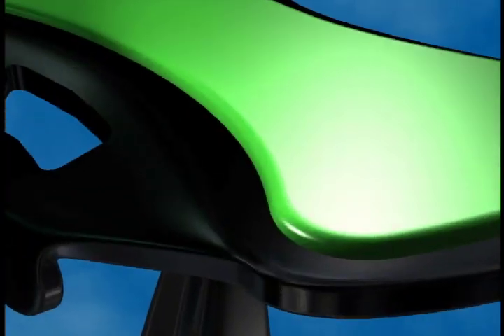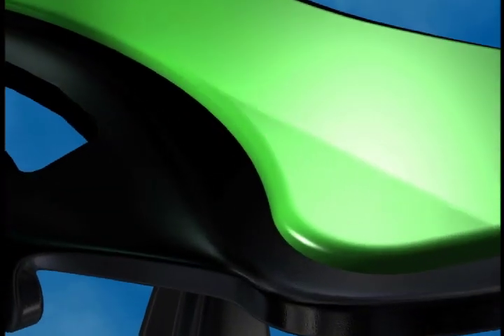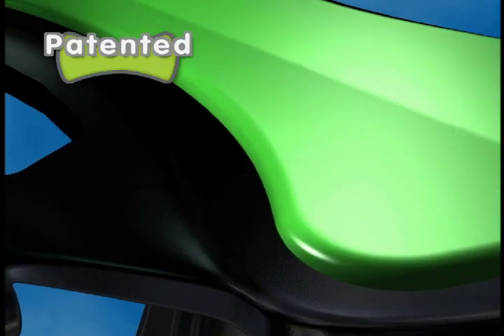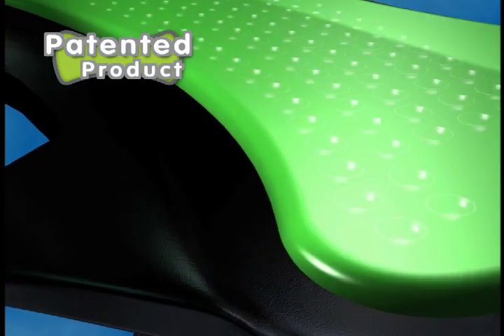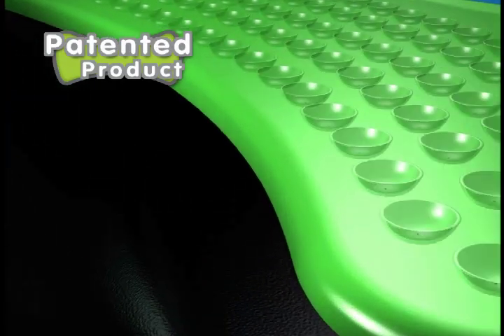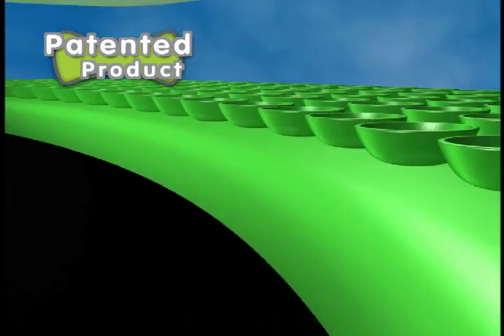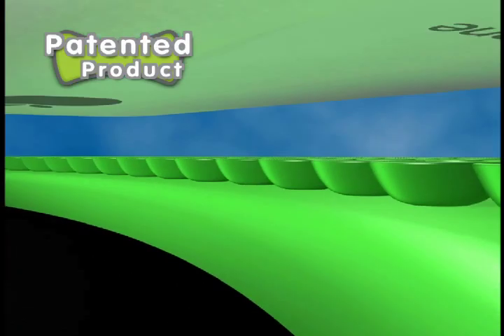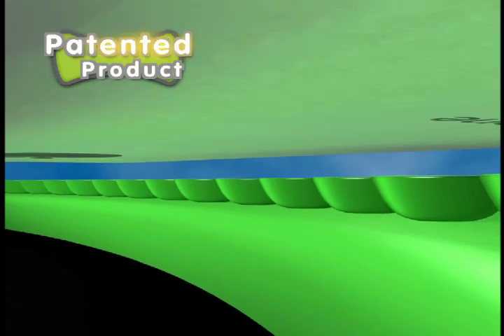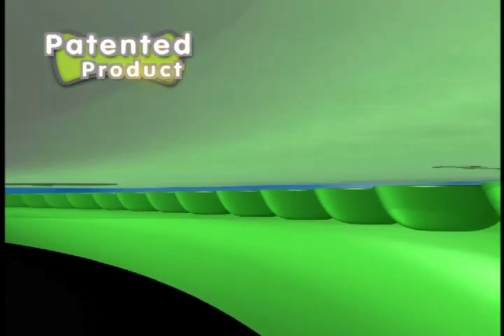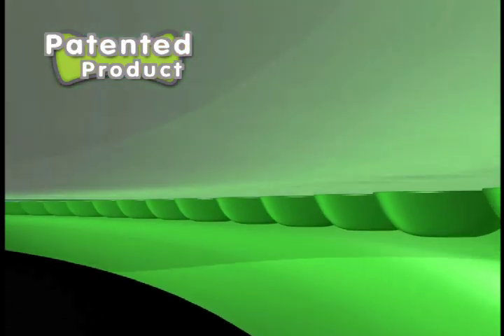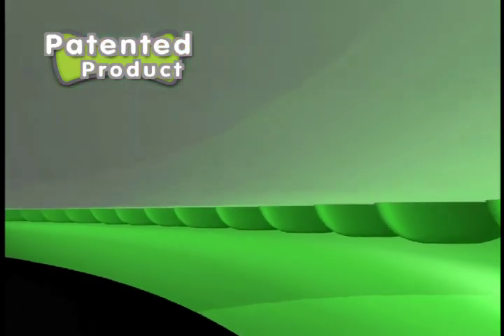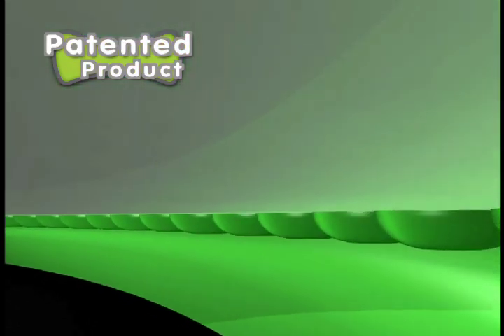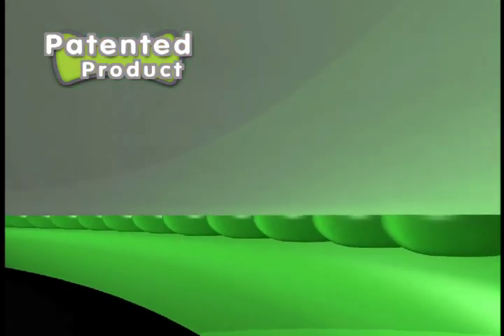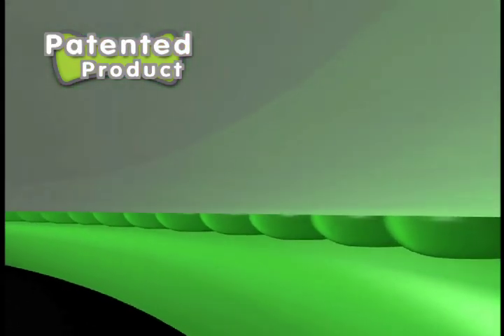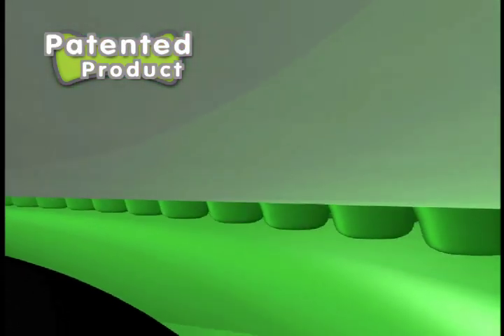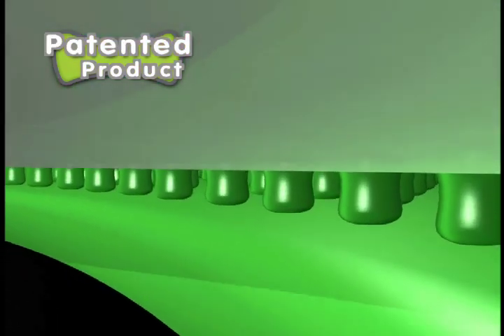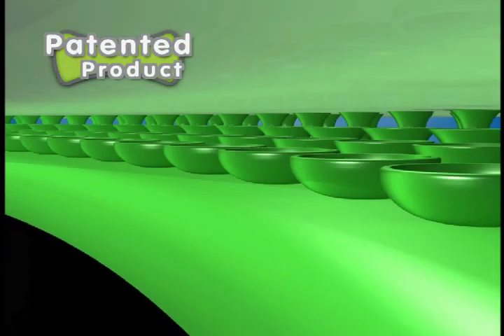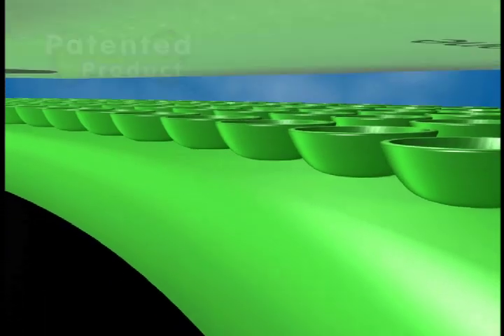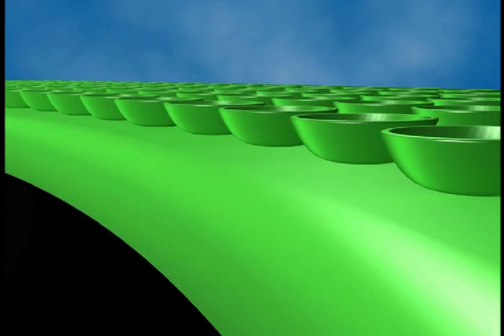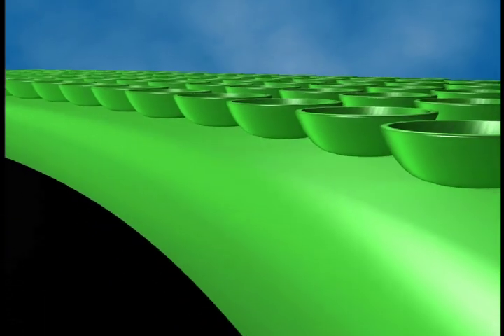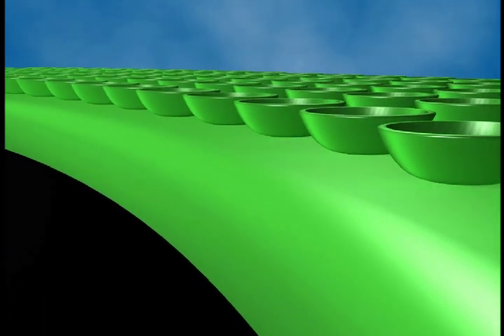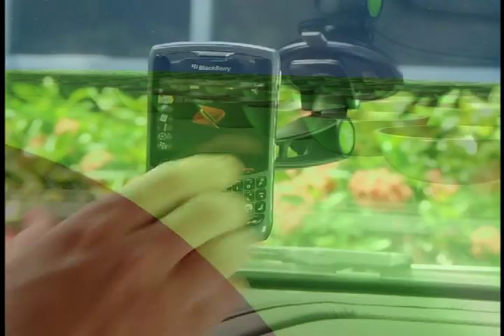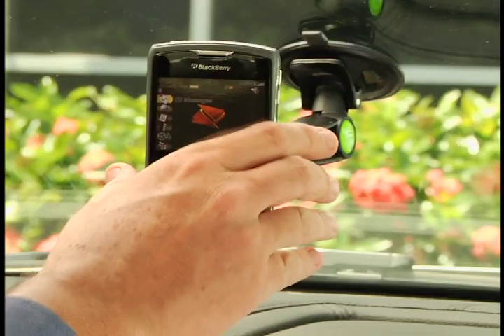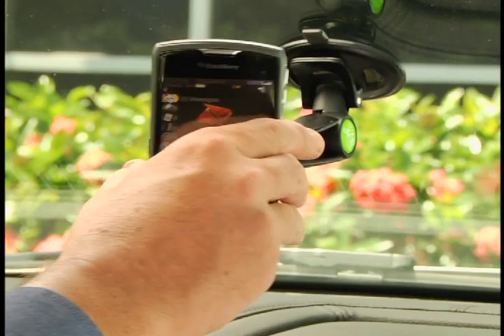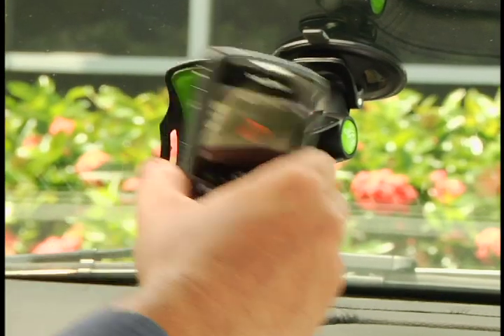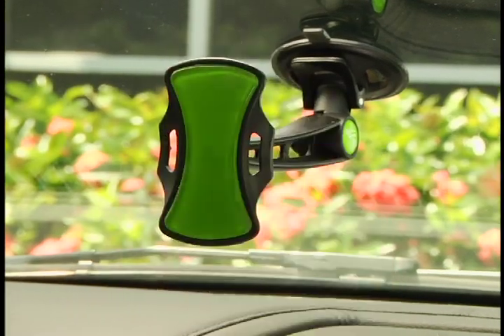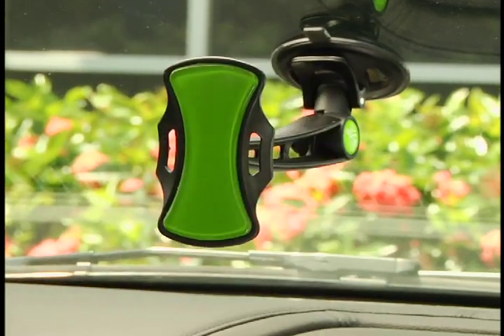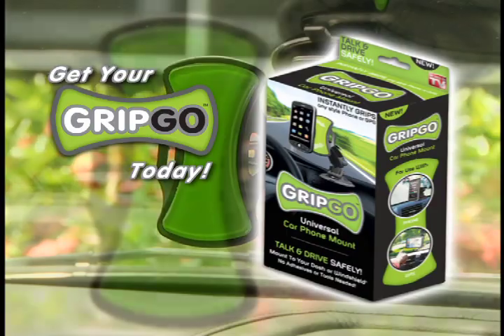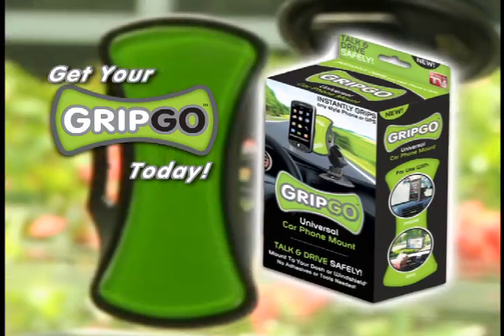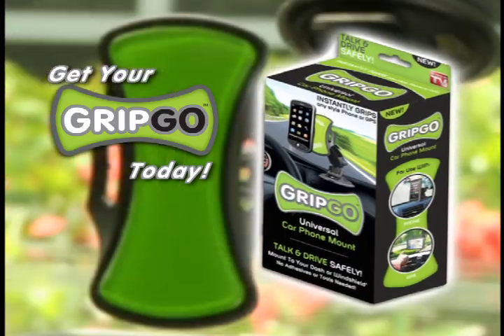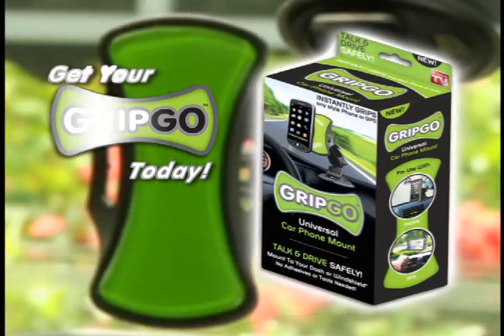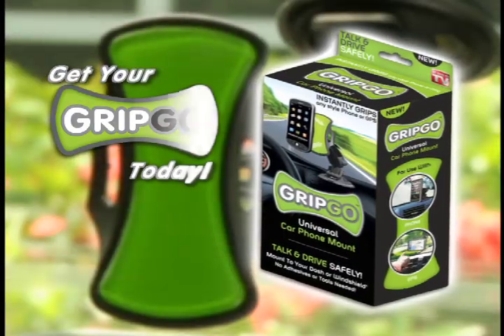The secret? Our unique polymer surface that acts like millions of suction cups that instantly grip and release over and over again. Get your GripGo today!